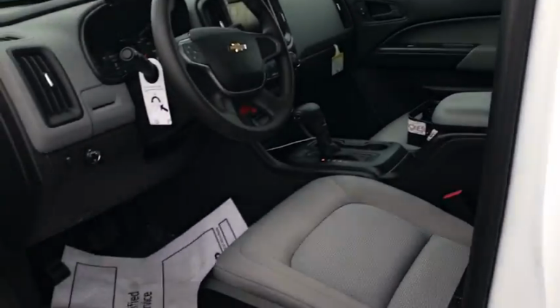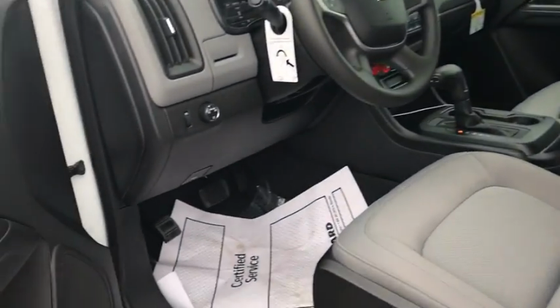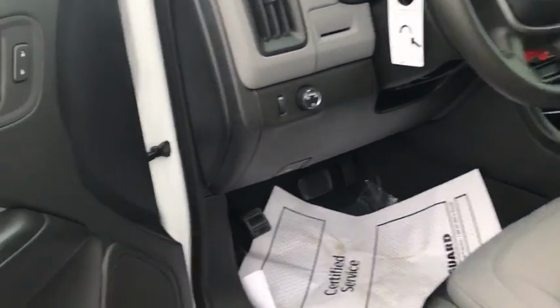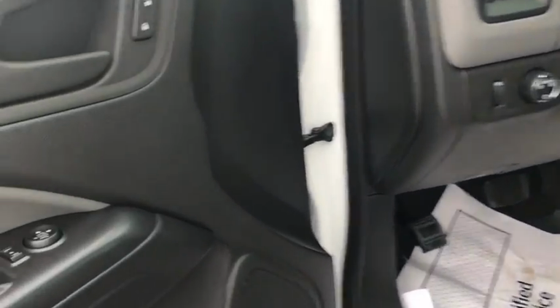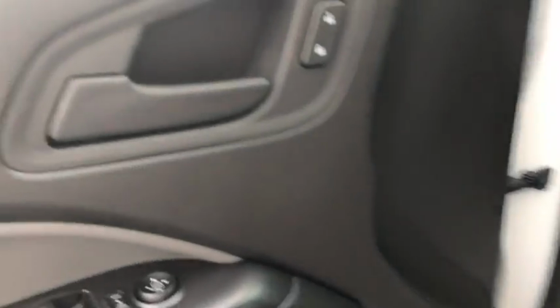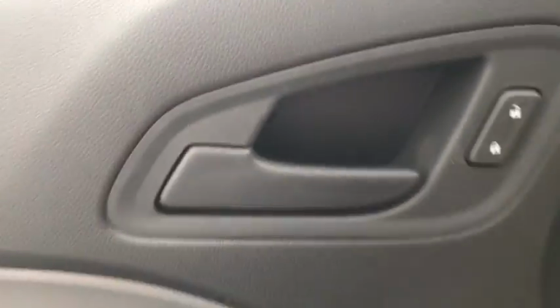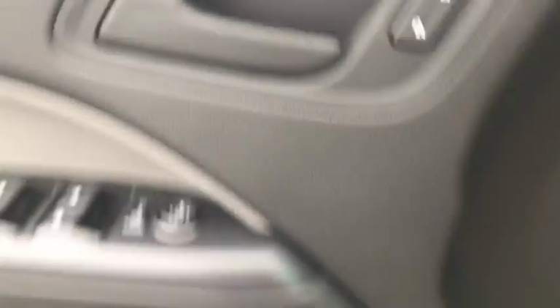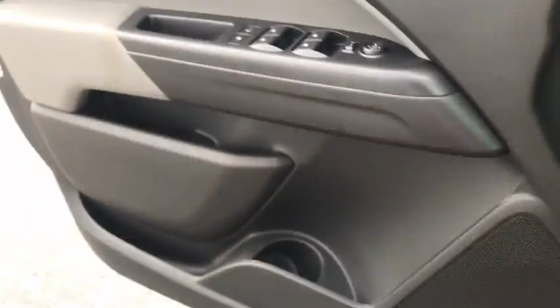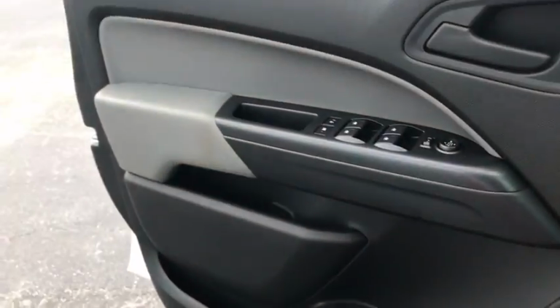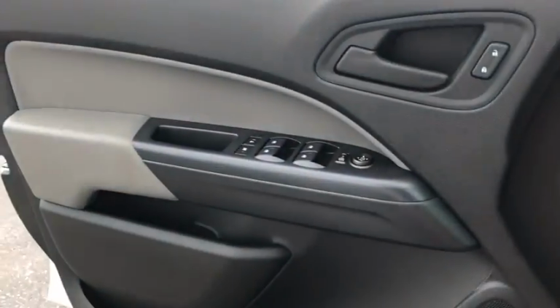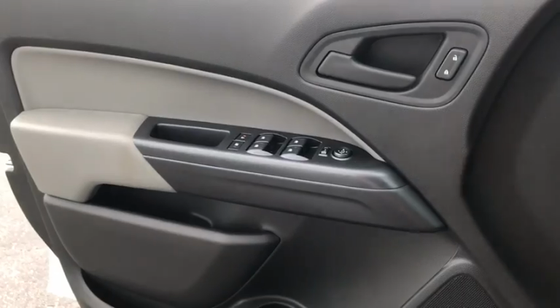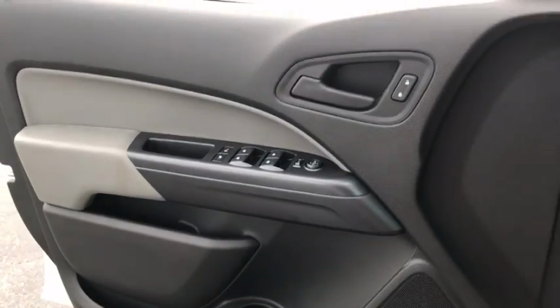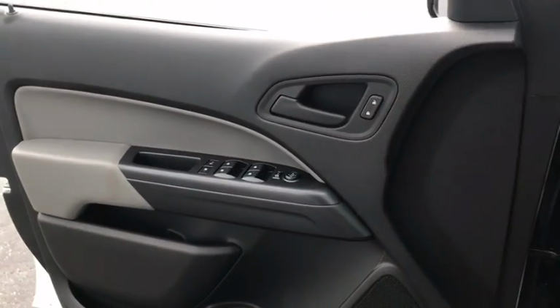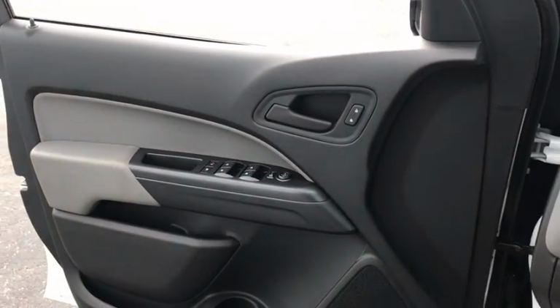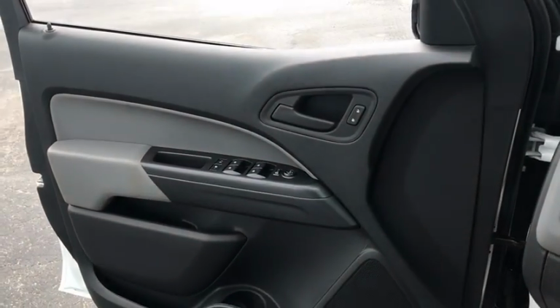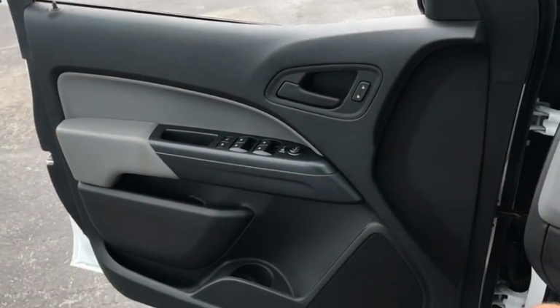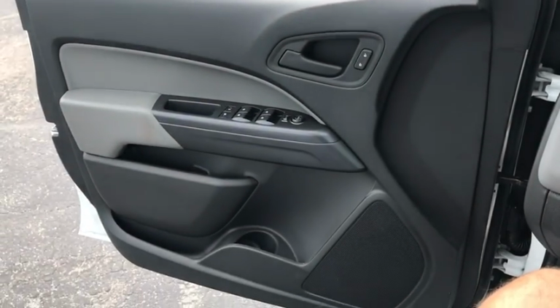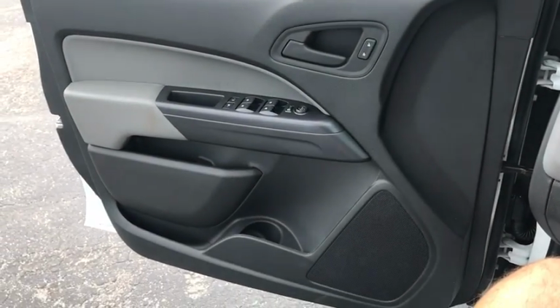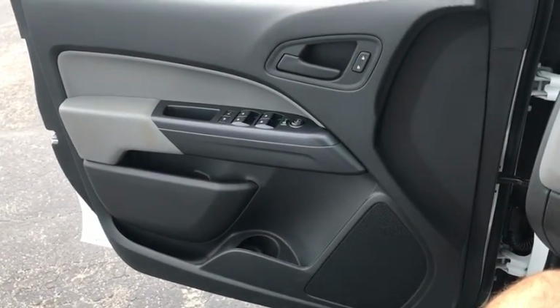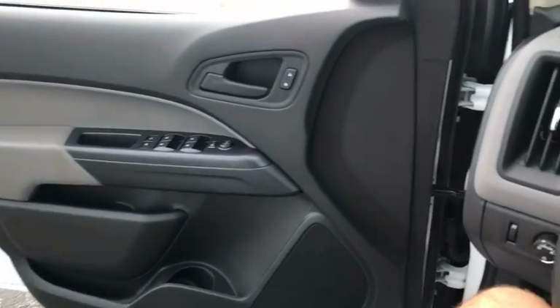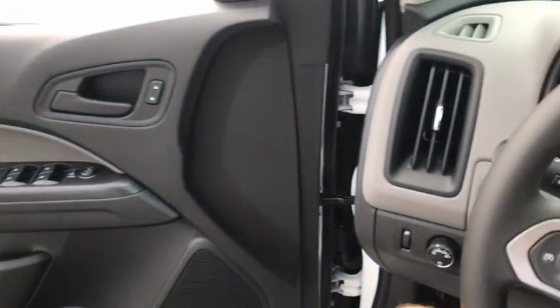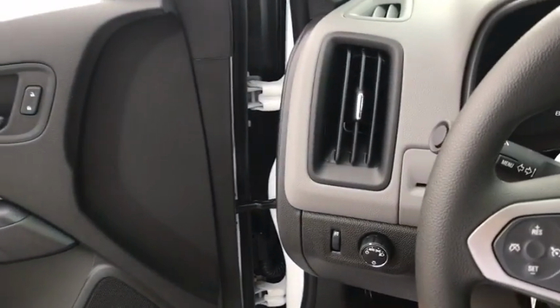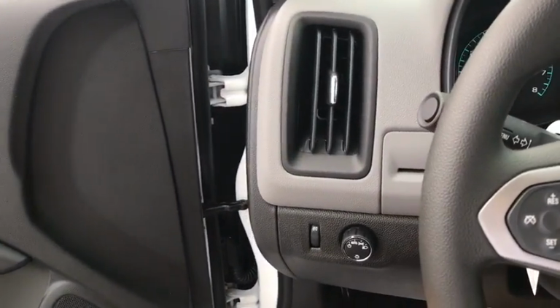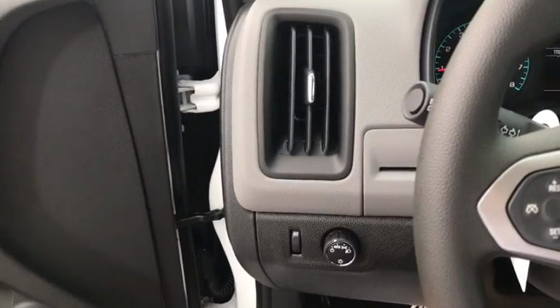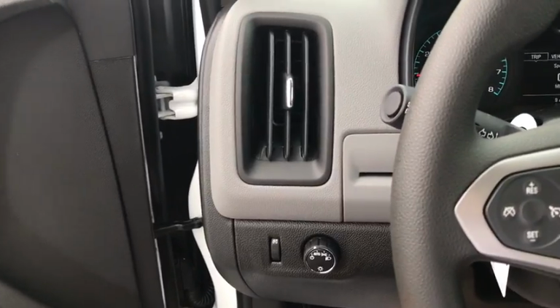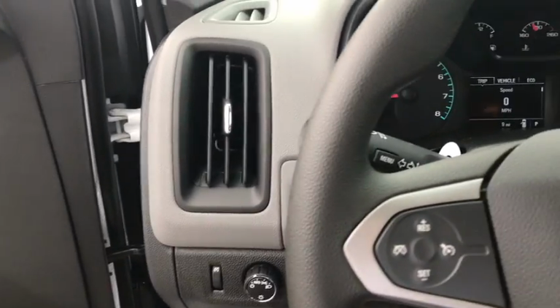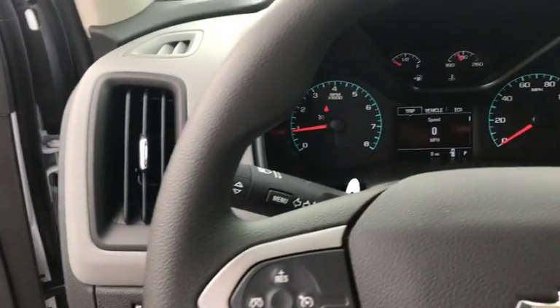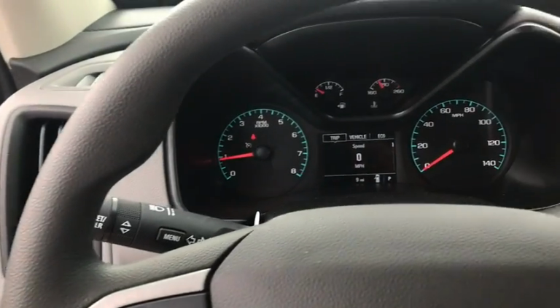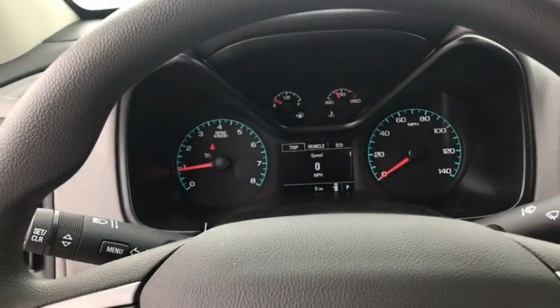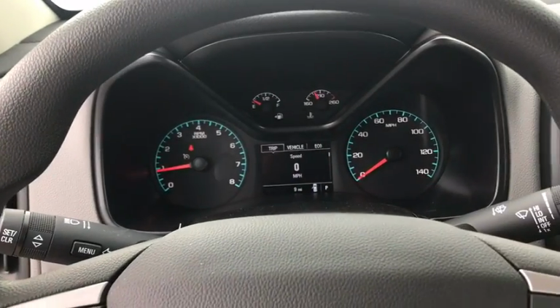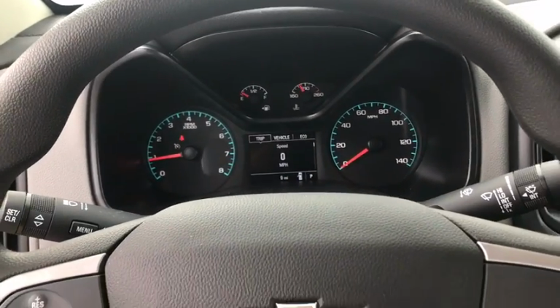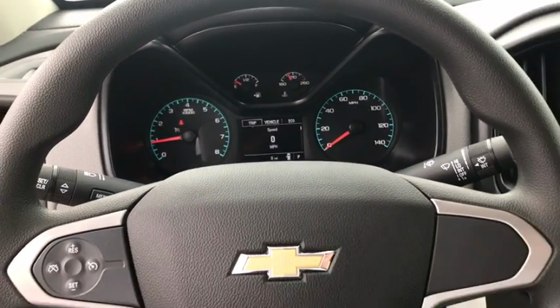Cloth seat trim, power driver's seat, front bucket seats, passenger vanity mirror, Audi color door handles, front wheel independent suspension, low tire pressure warning, radio data system, four-piece floor mat set.